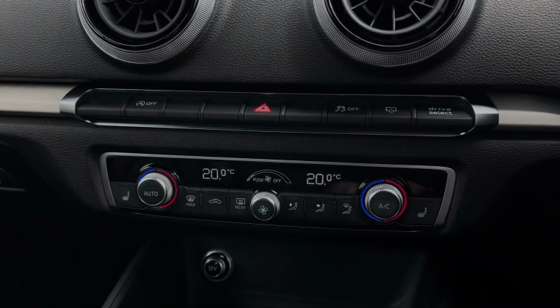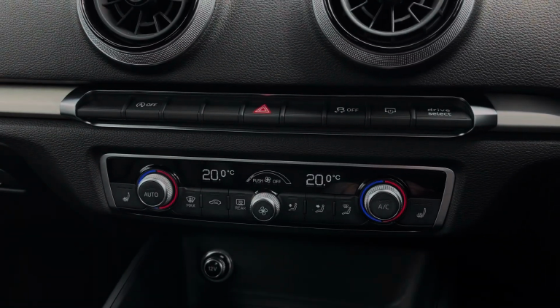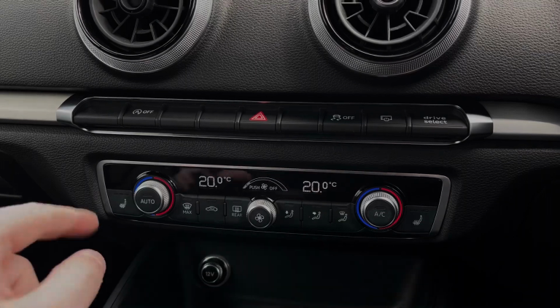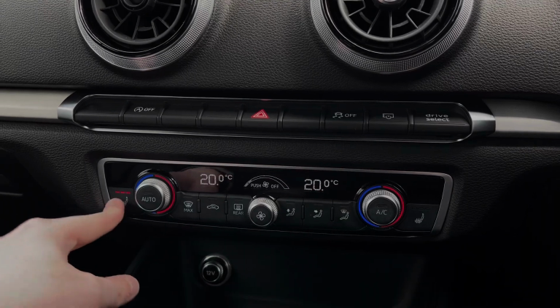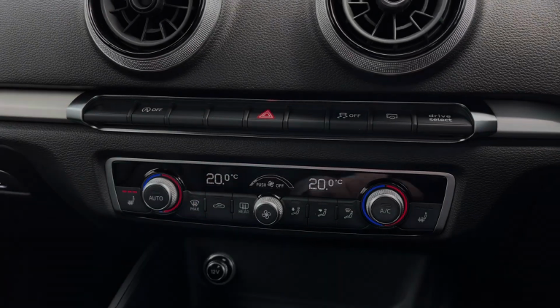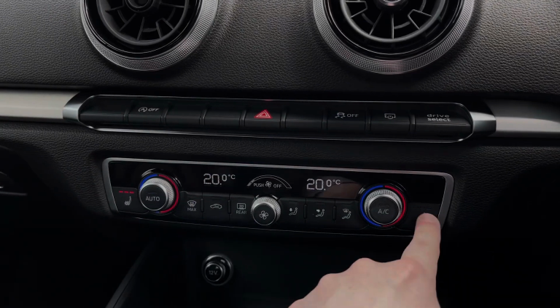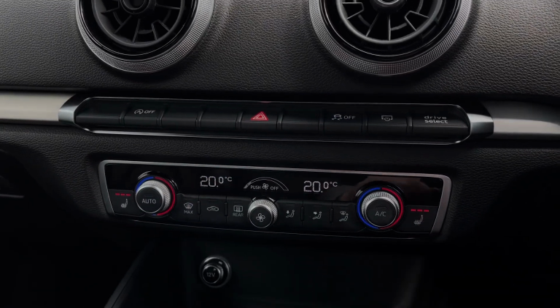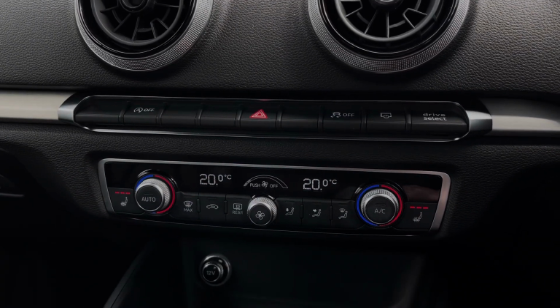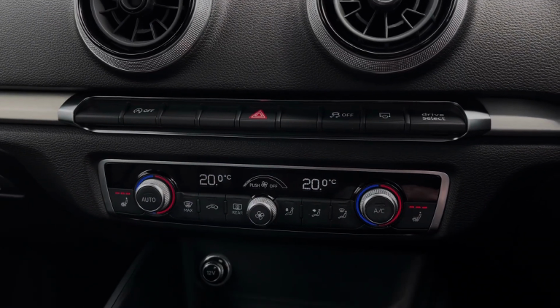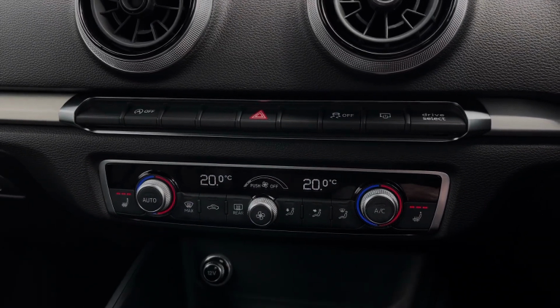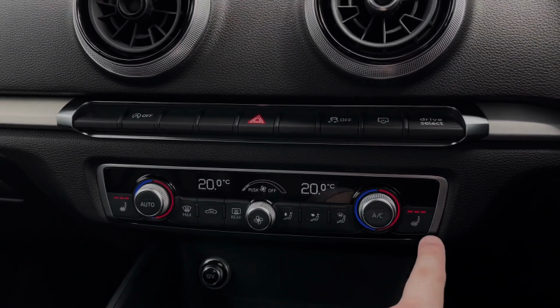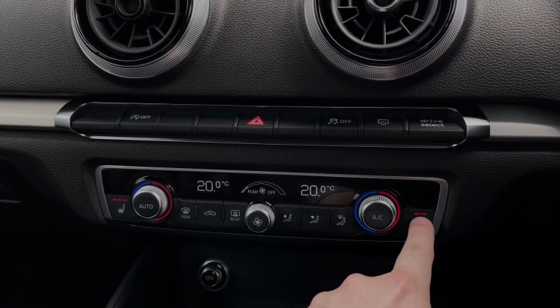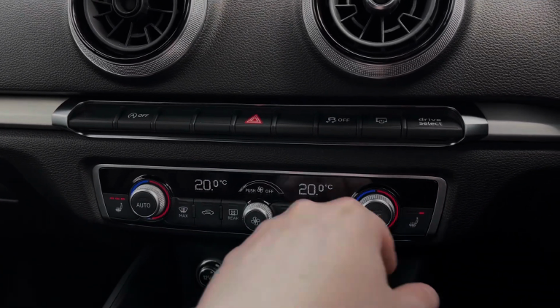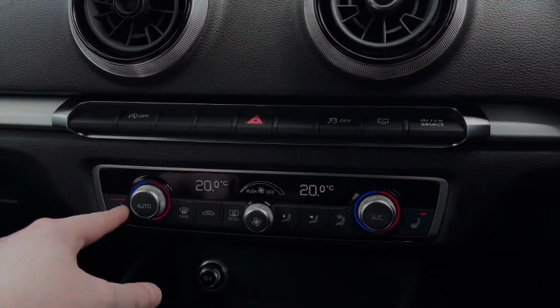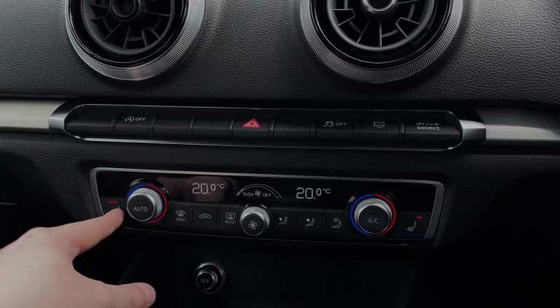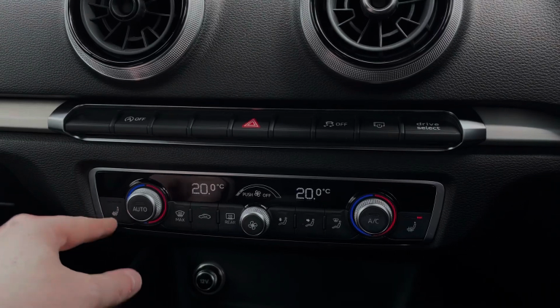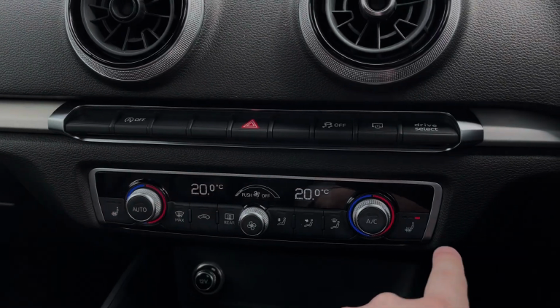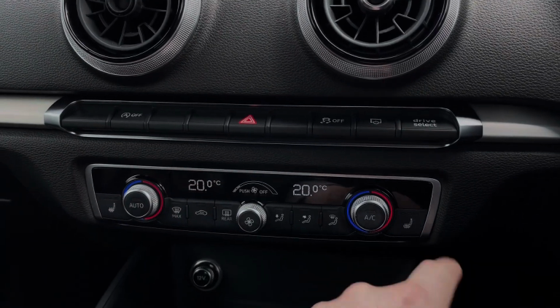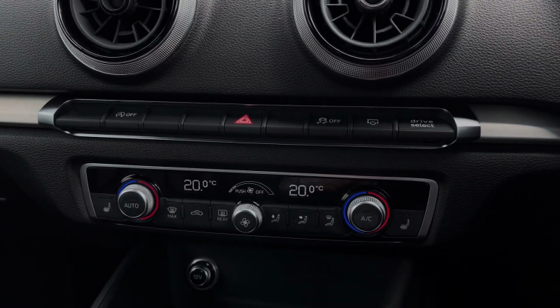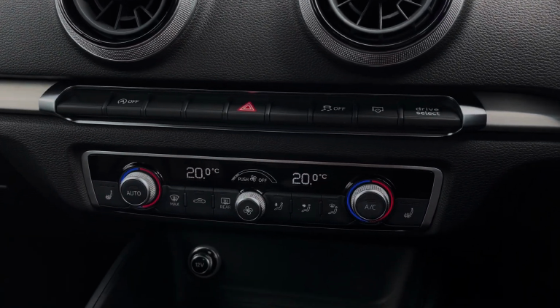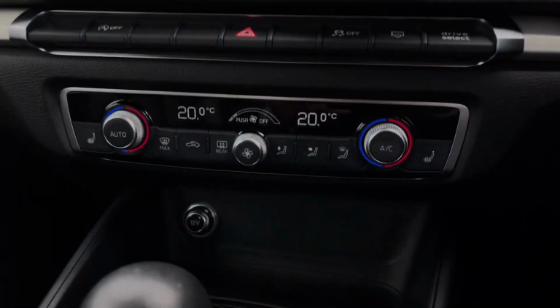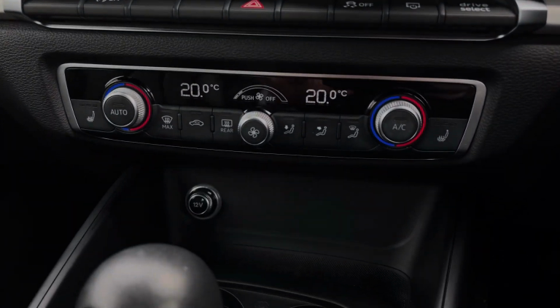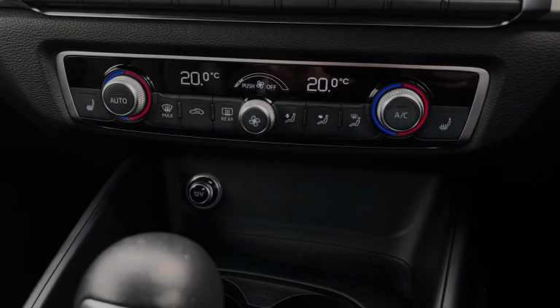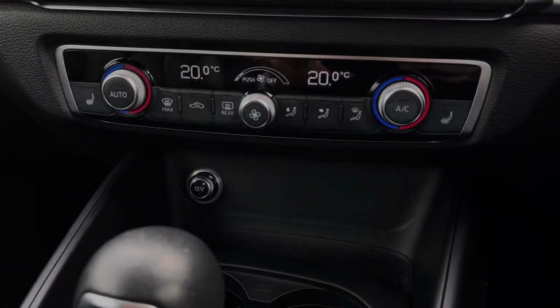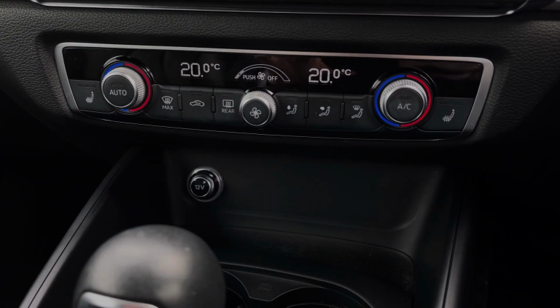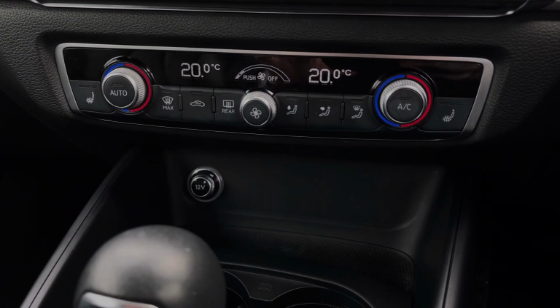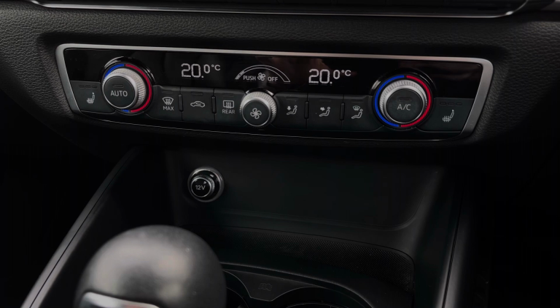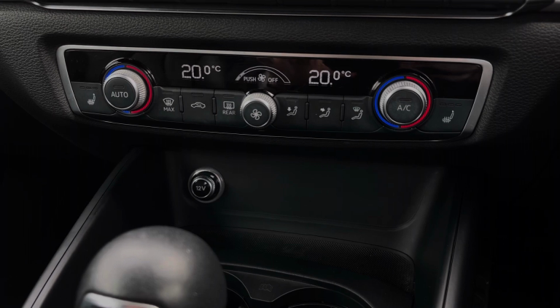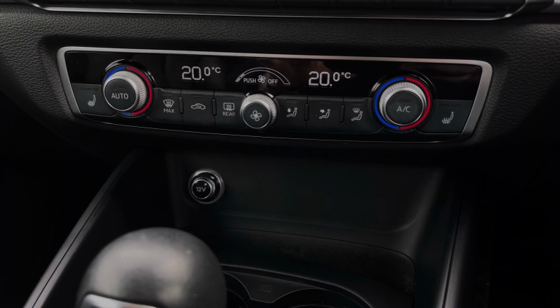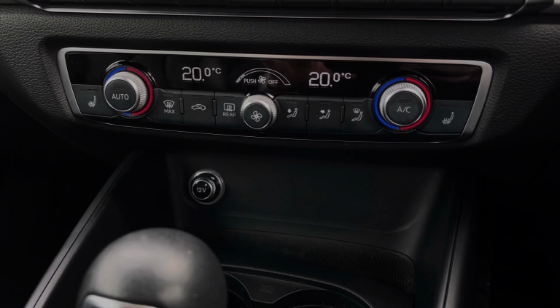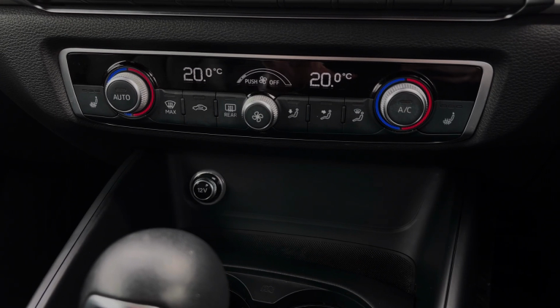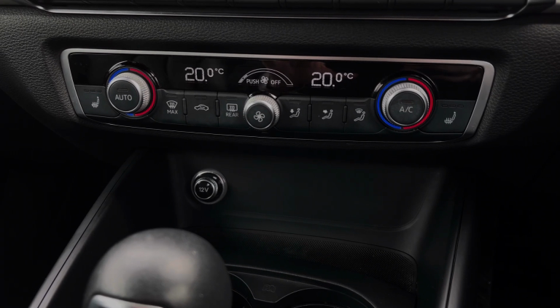We also have button controls for the car's two front heated seats, which come with three different heat intensity levels to keep you nice and warm during the winter. Further down we have a 12-volt power socket for using a range of in-car accessories and keeping media devices charged.